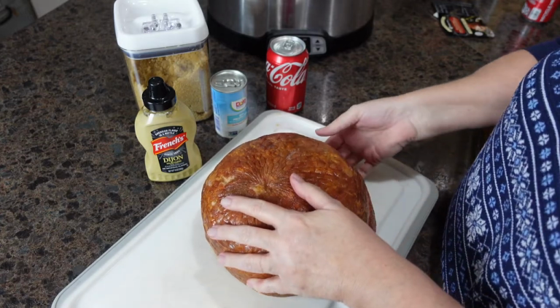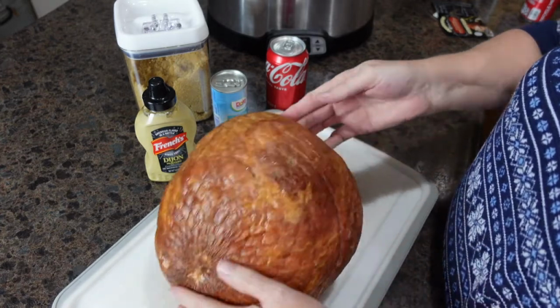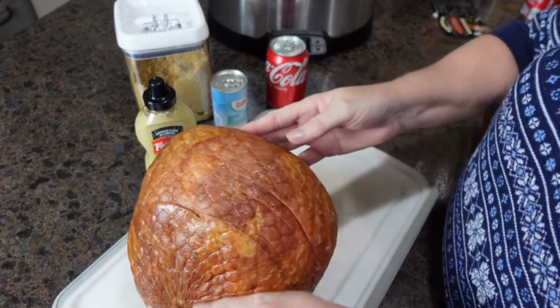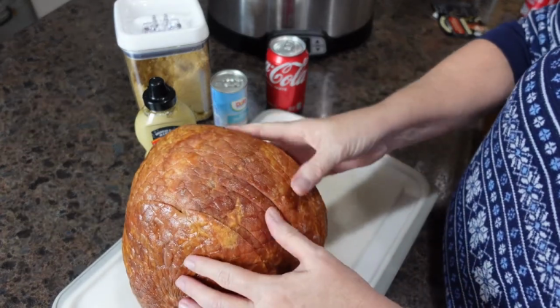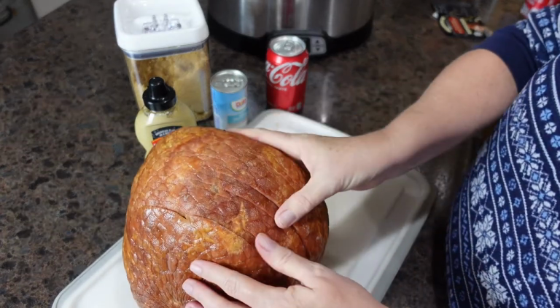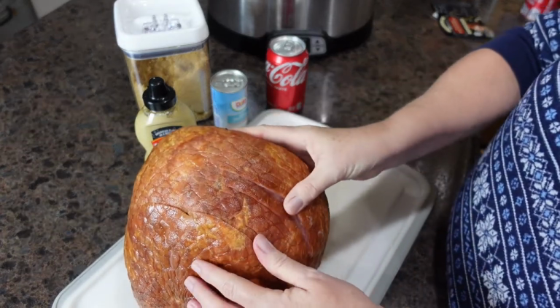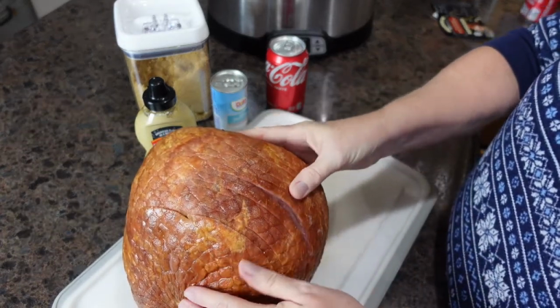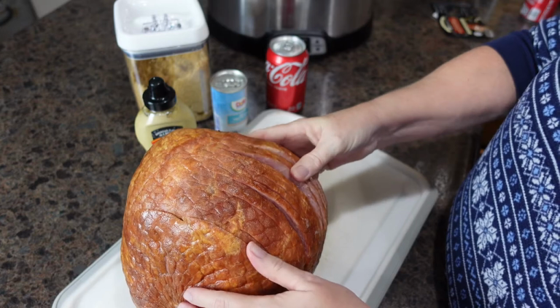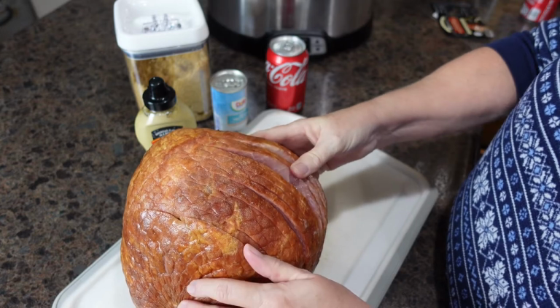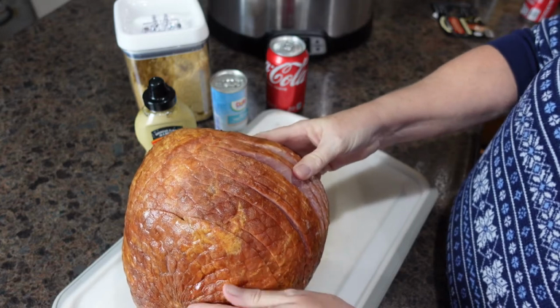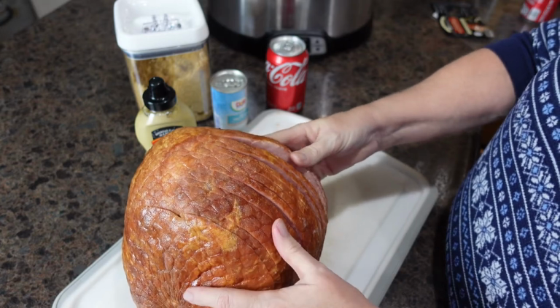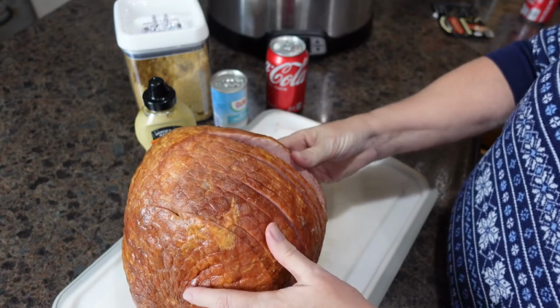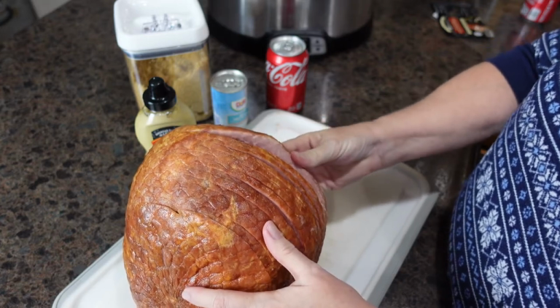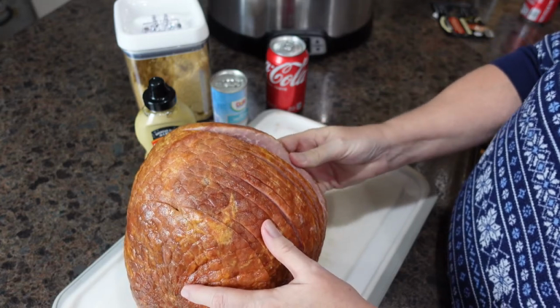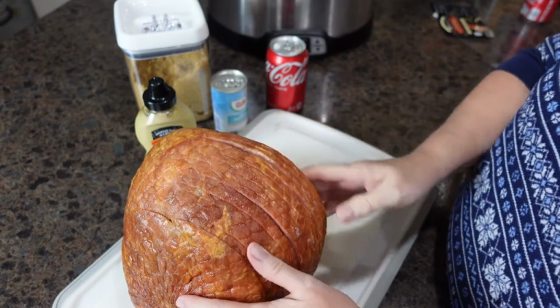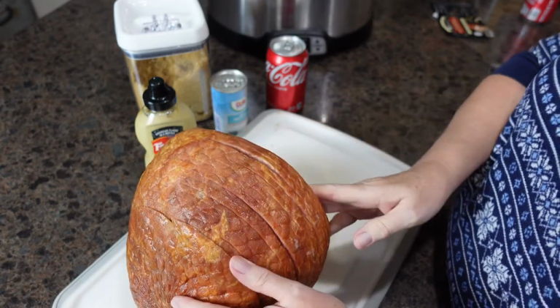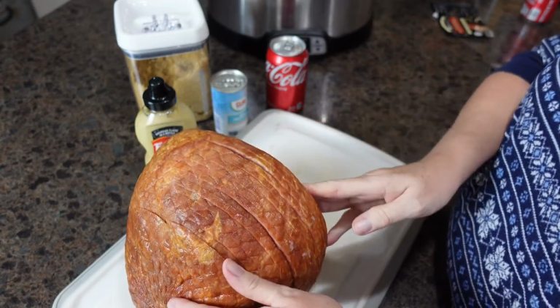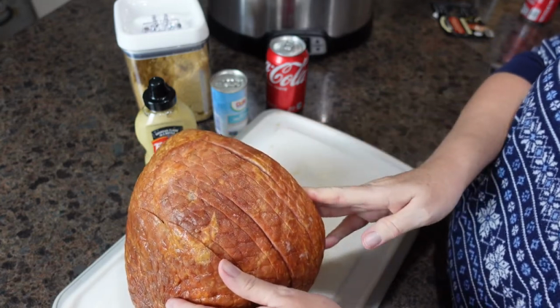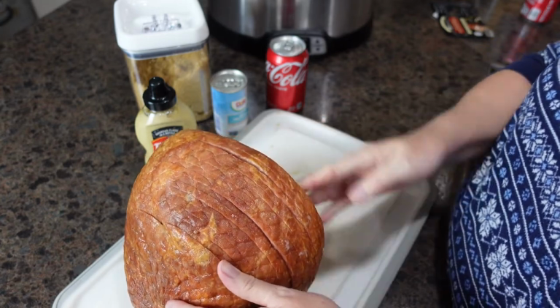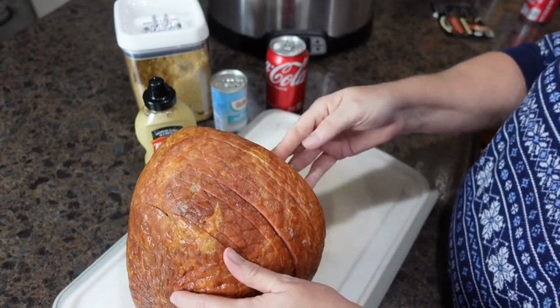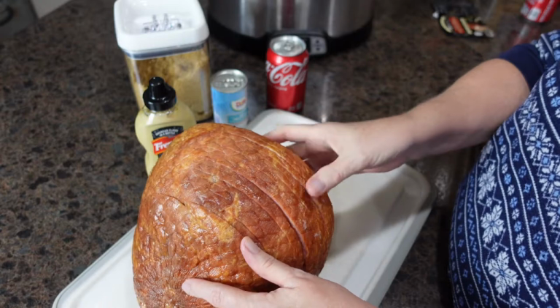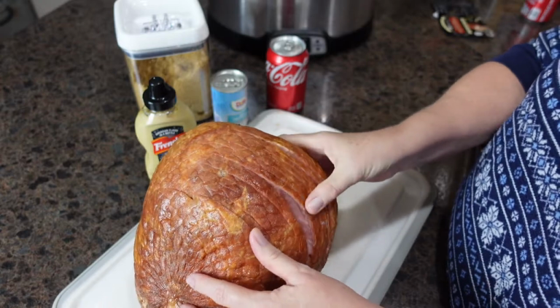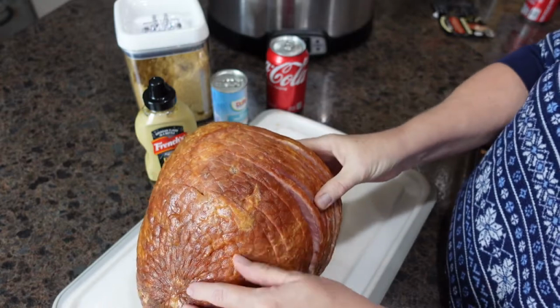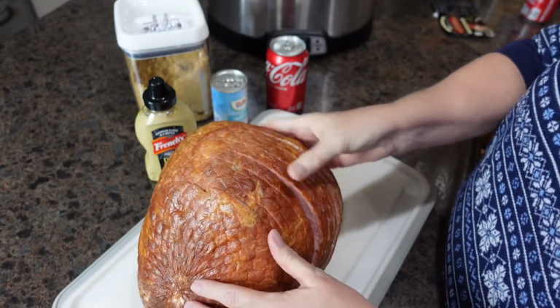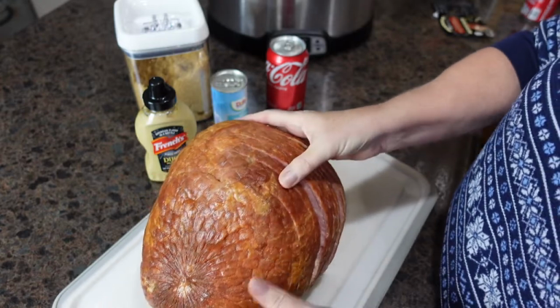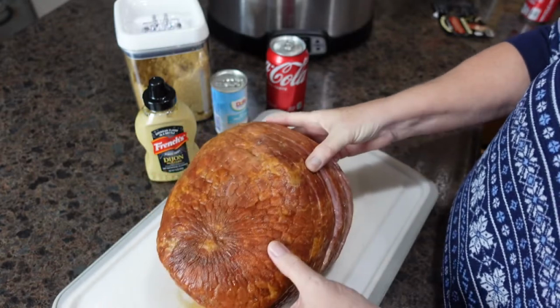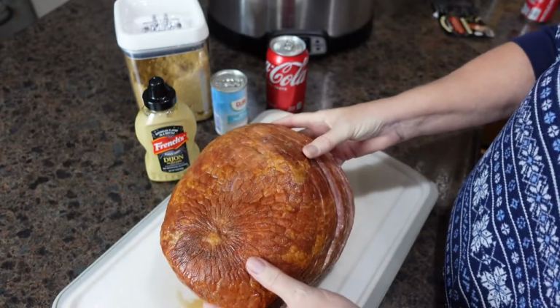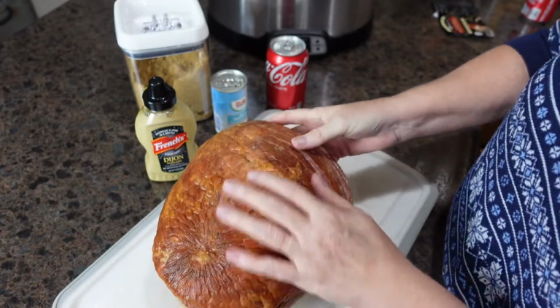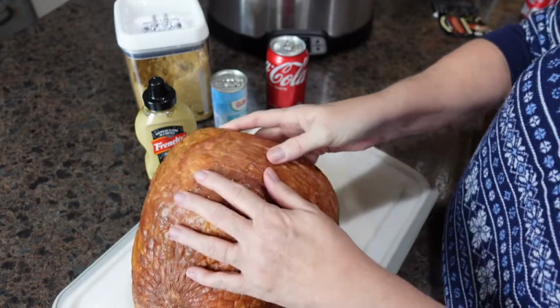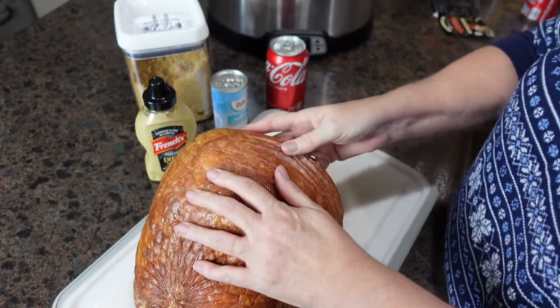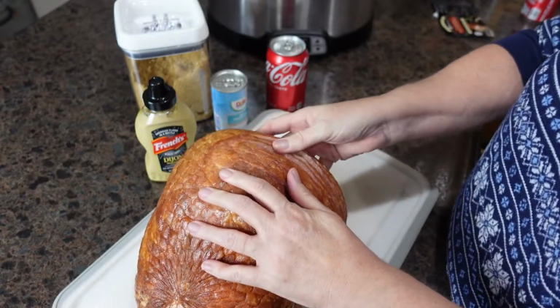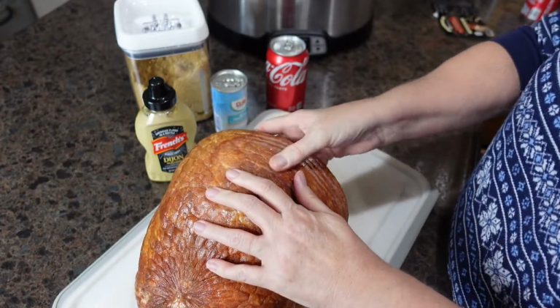This is a spiral cut ham and there is no bone in it, which I thought there was when I bought it, but that's okay — it's one less thing we have to deal with.